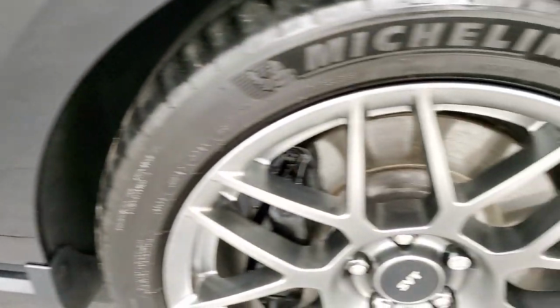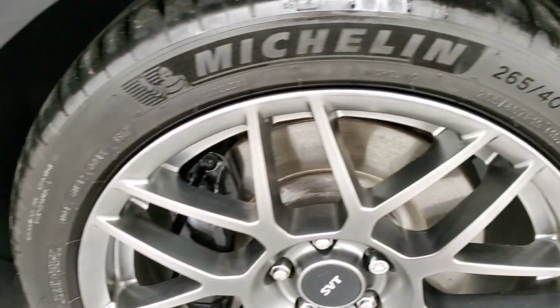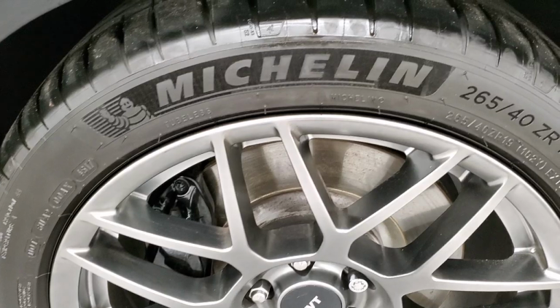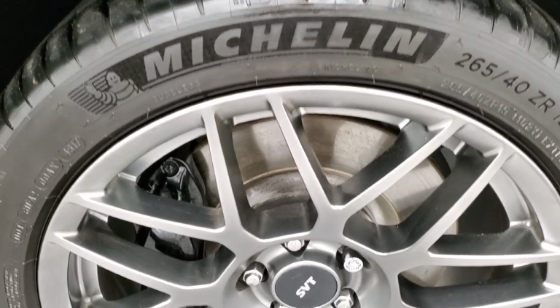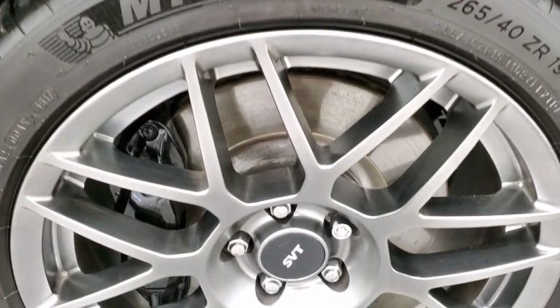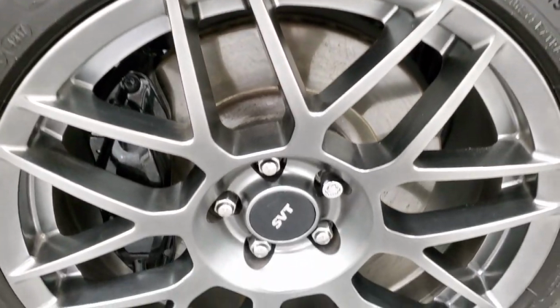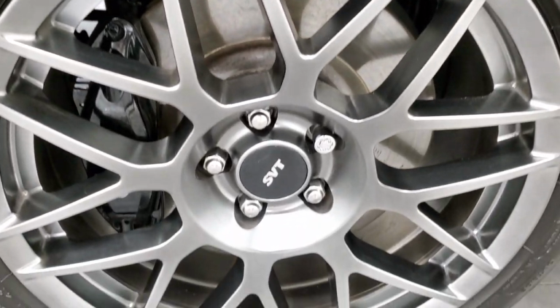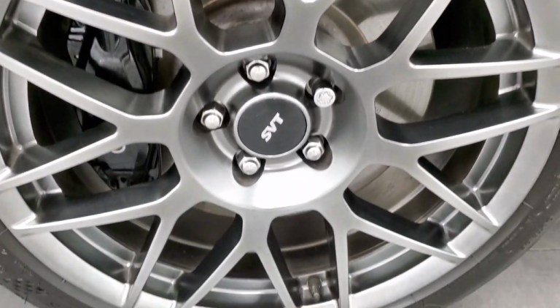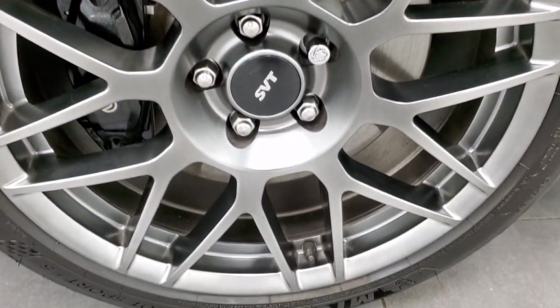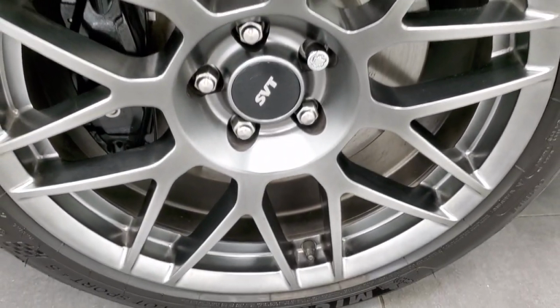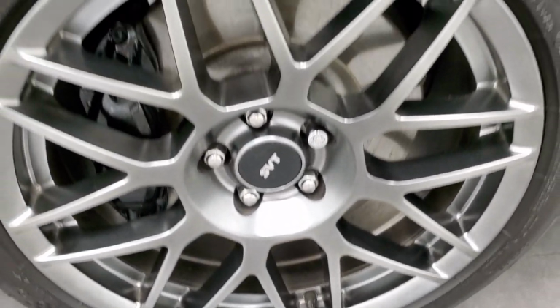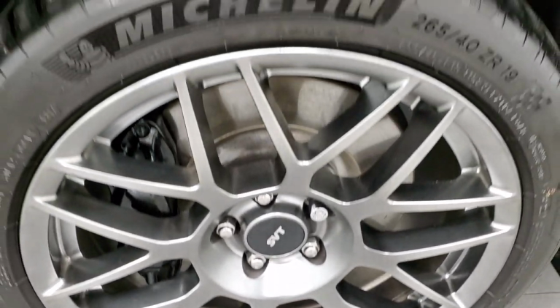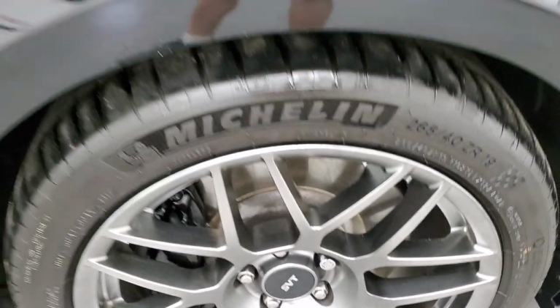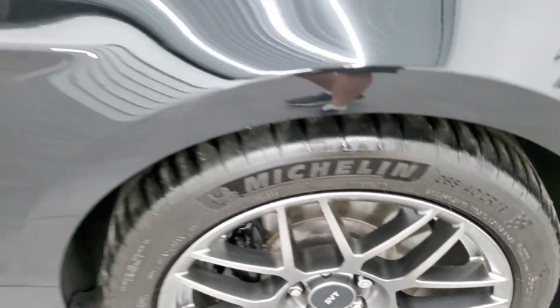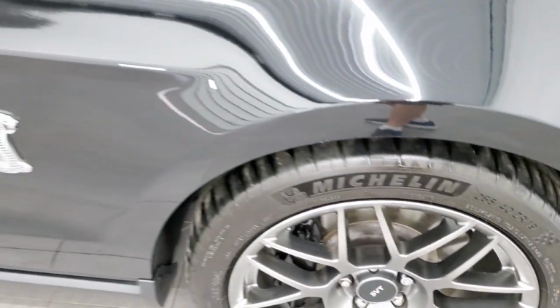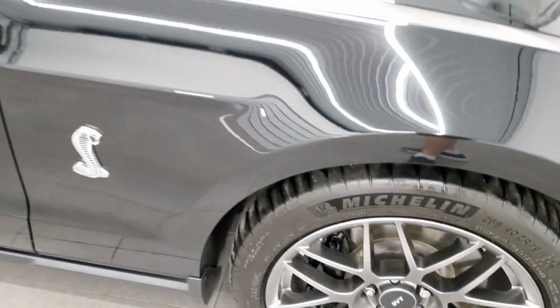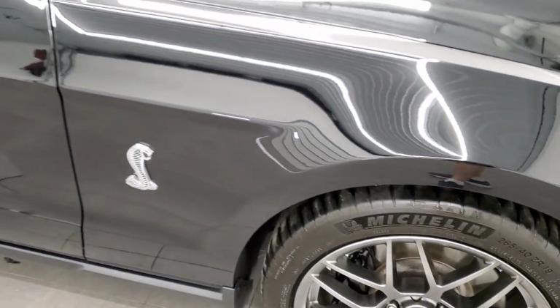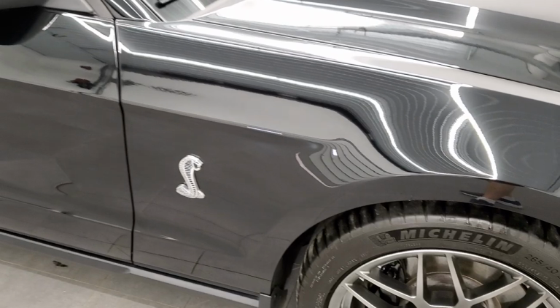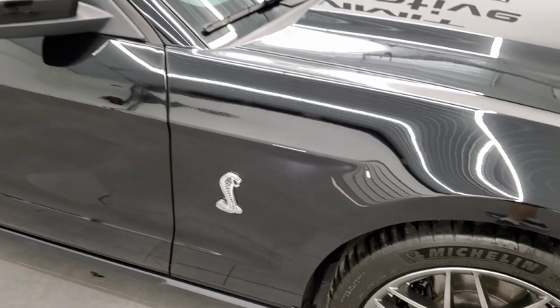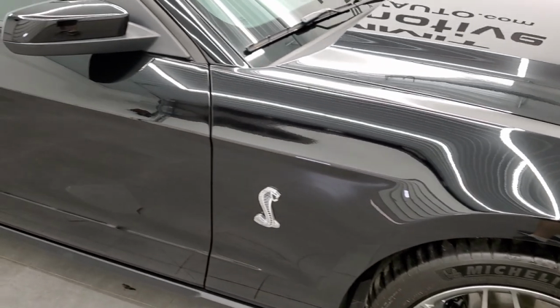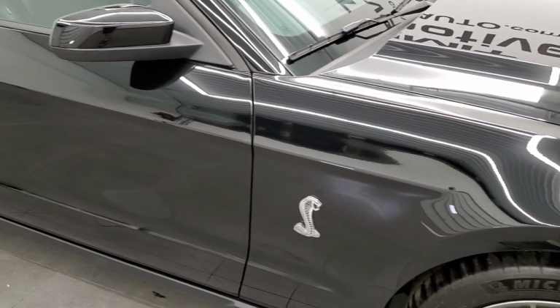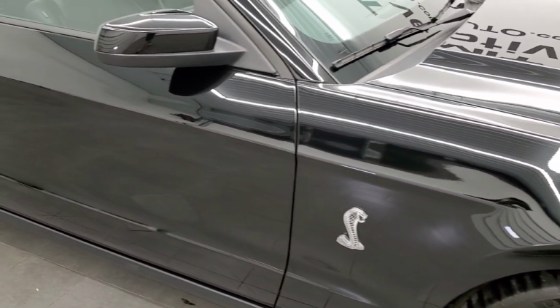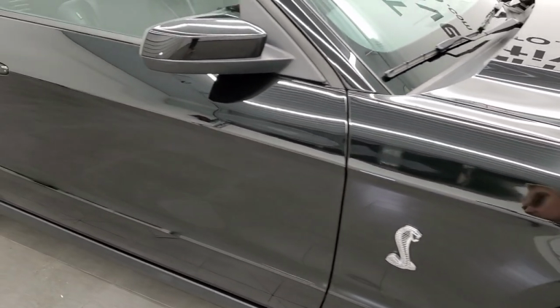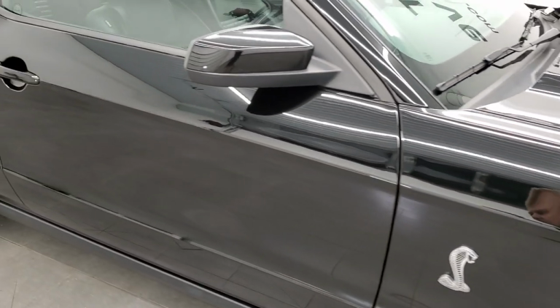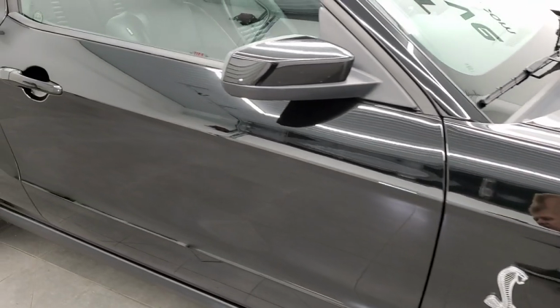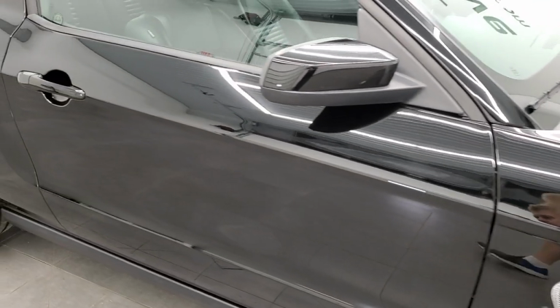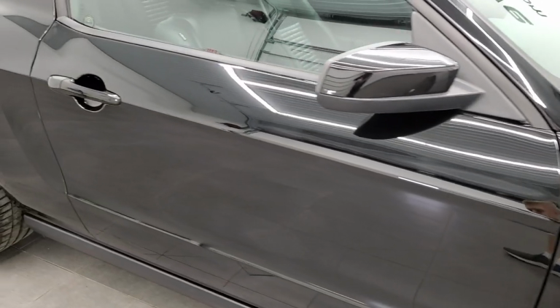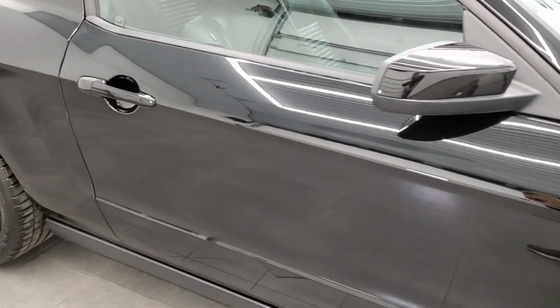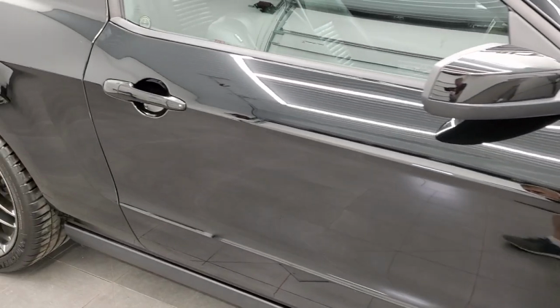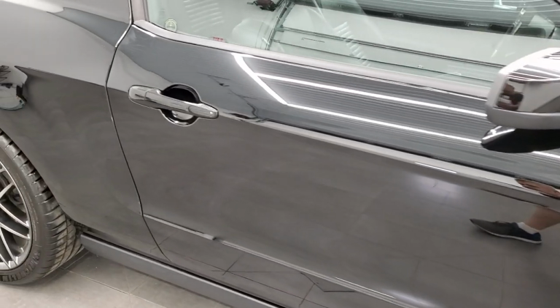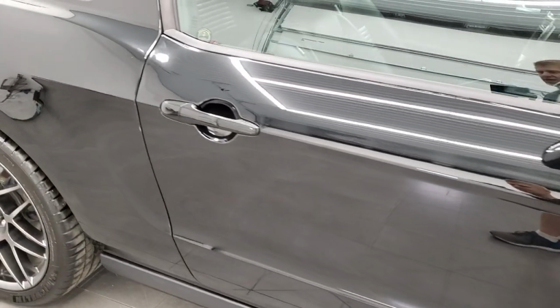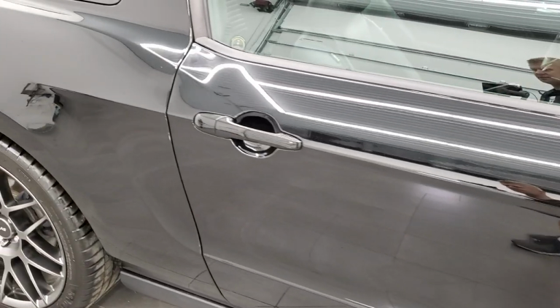The passenger side rim has no scuffs or scrapes. As you go down this side of the car, take note of how clean the body is and how reflective and mirror-like that paint is.